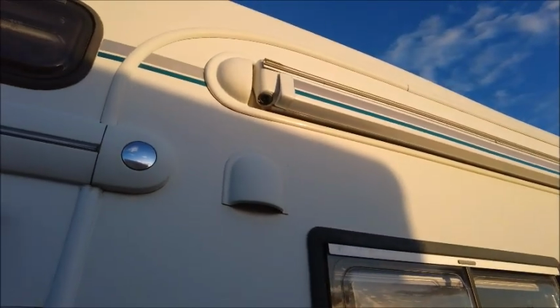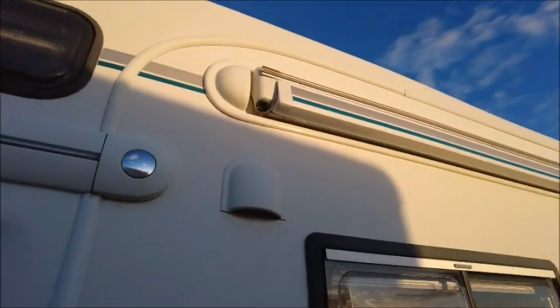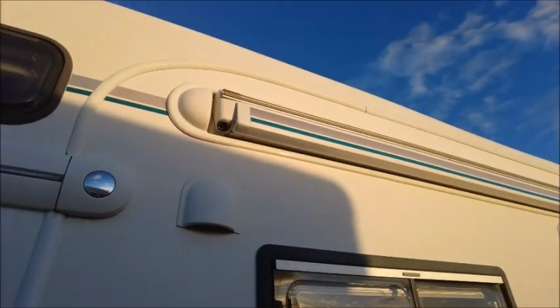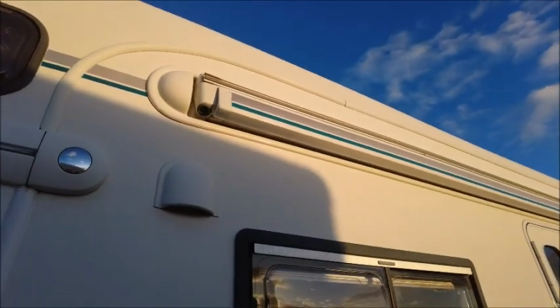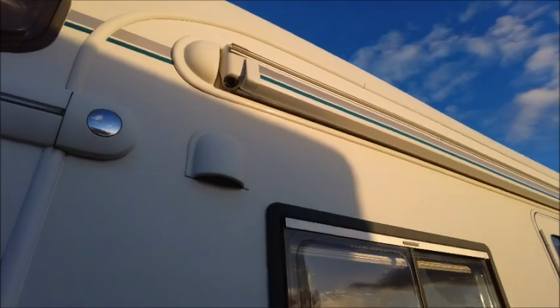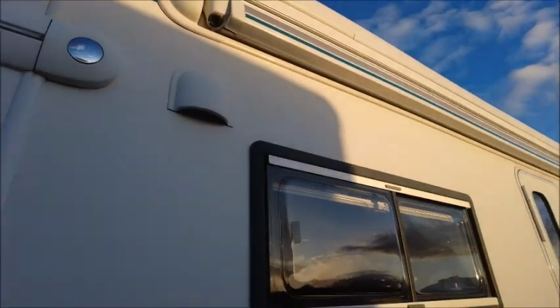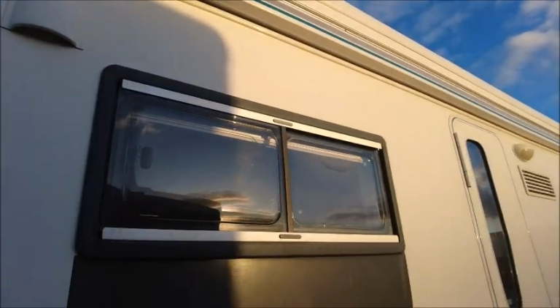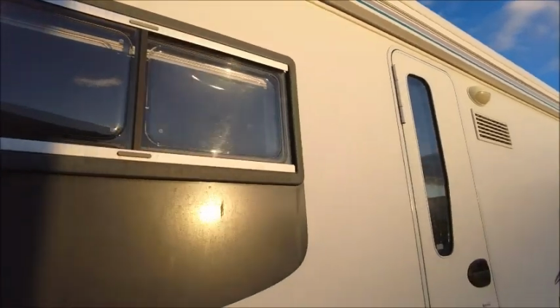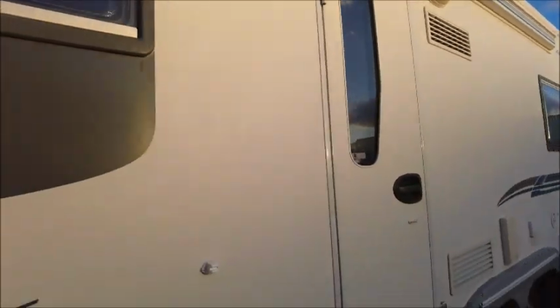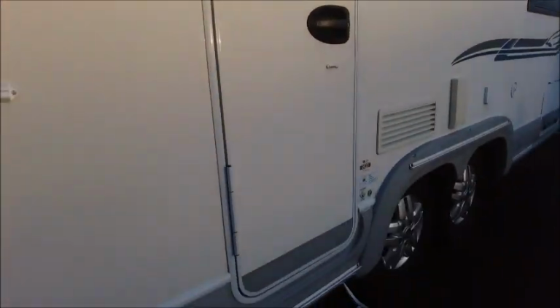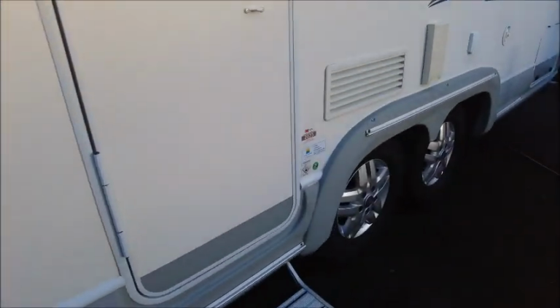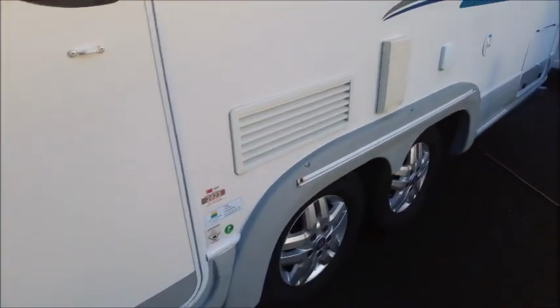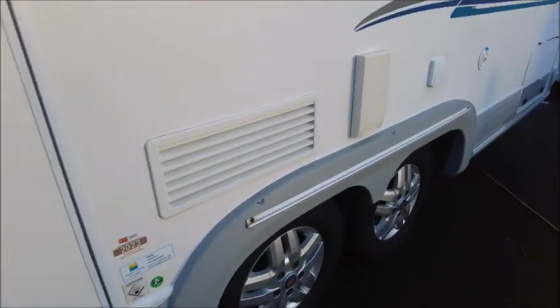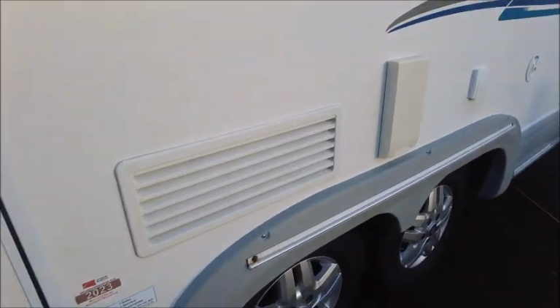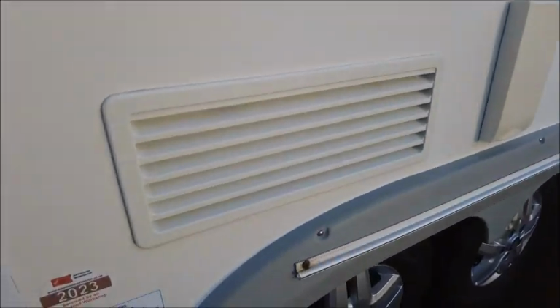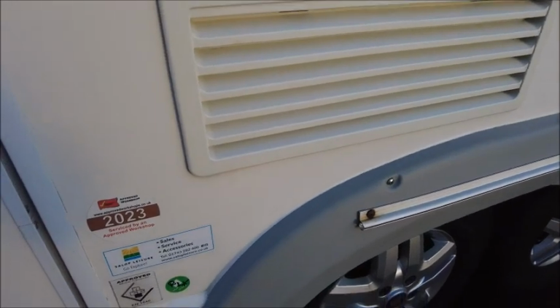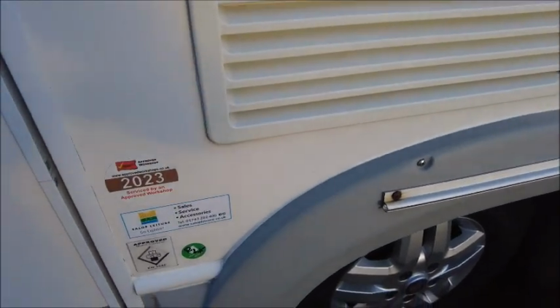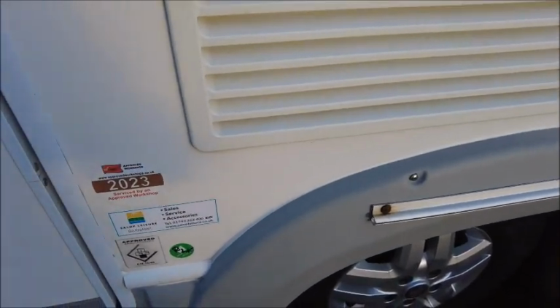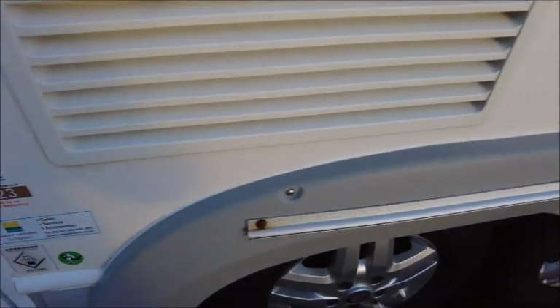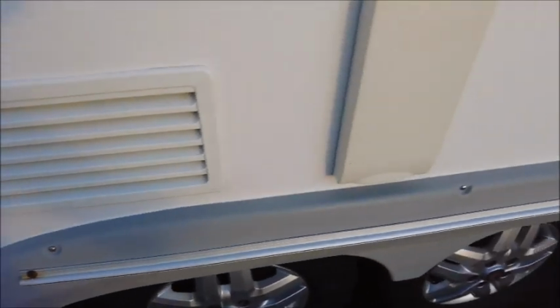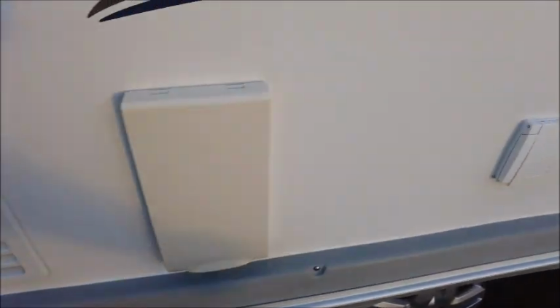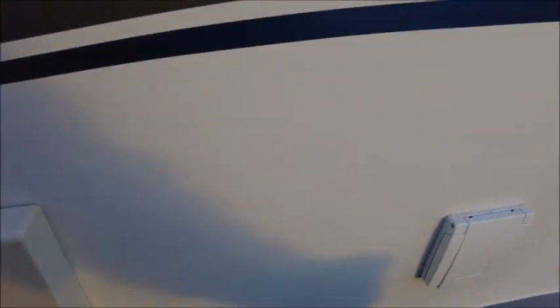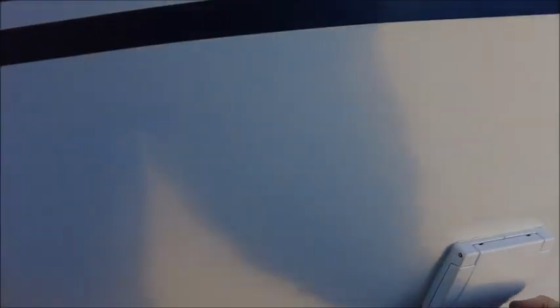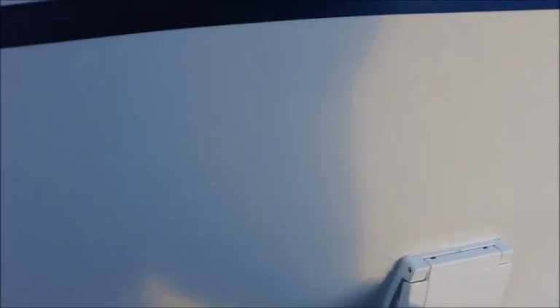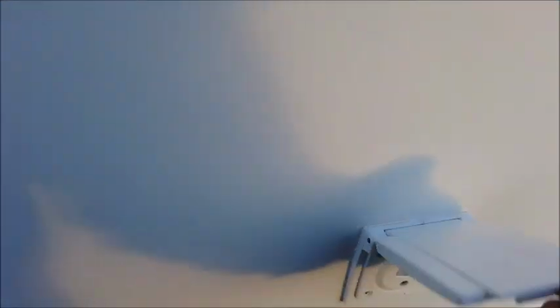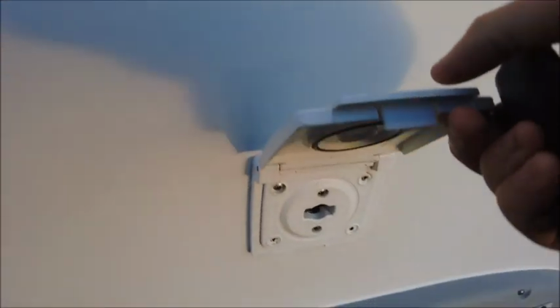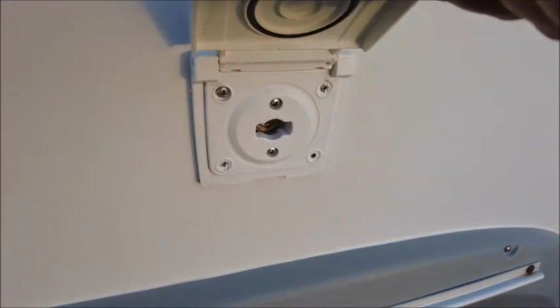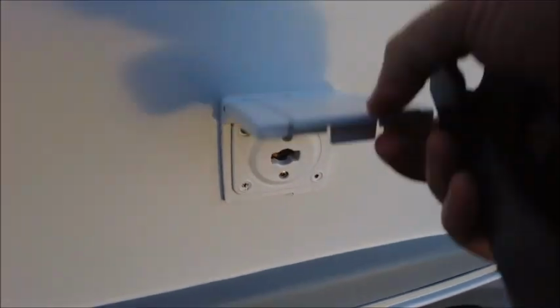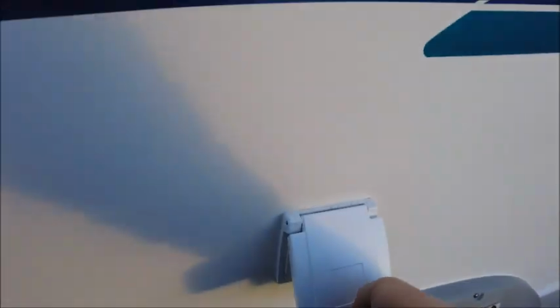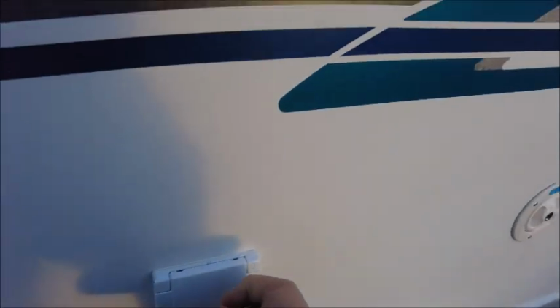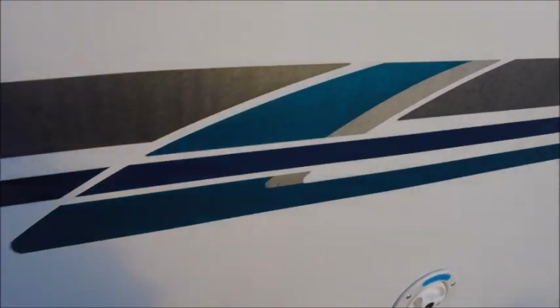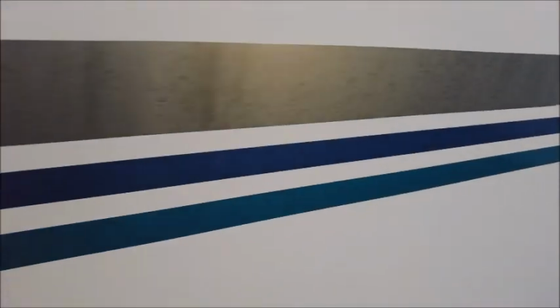It's got a side canopy that comes out quite a way, and it's got a step. It had a service this year, 2023, so it's in good working condition. There's also an external gas barbecue point.